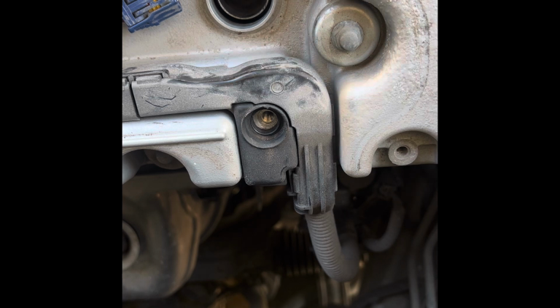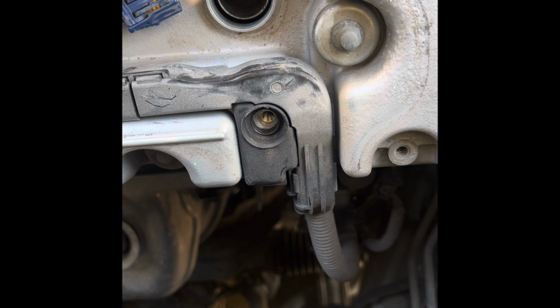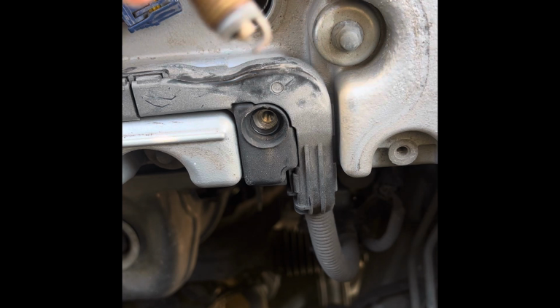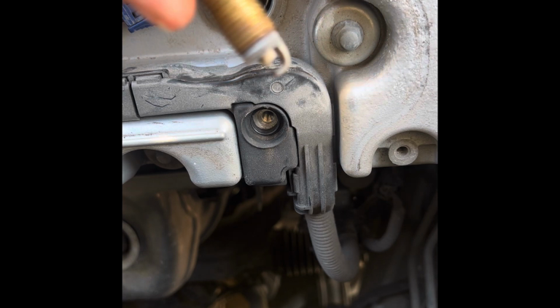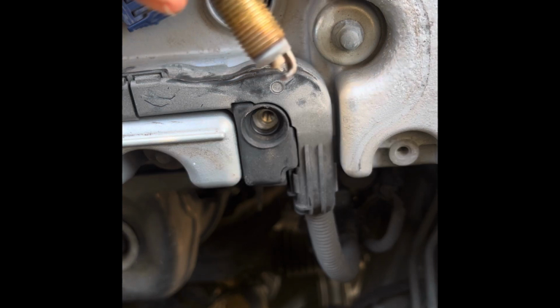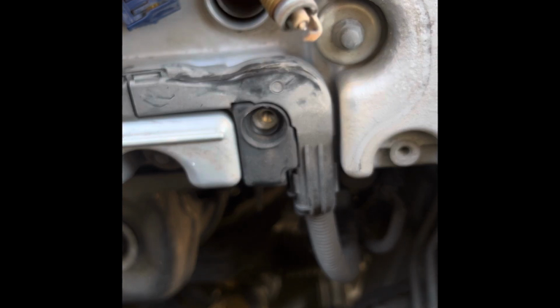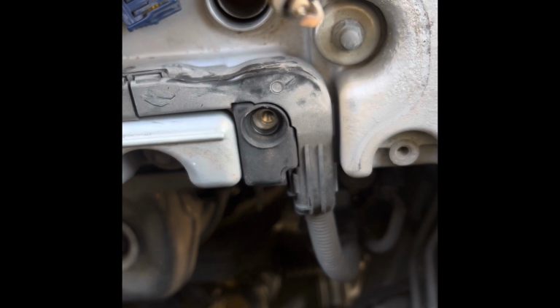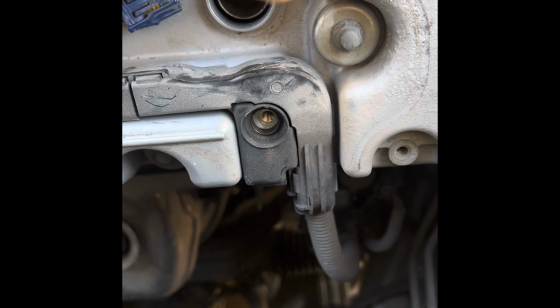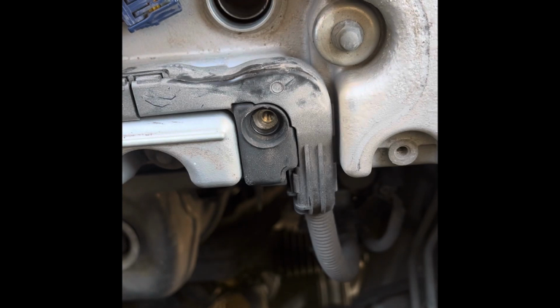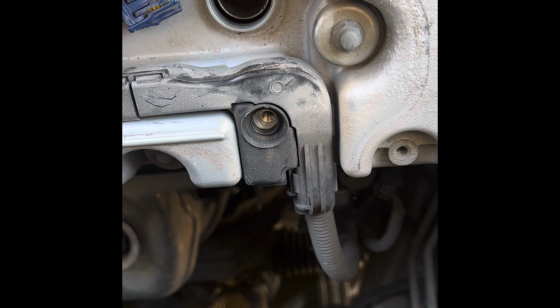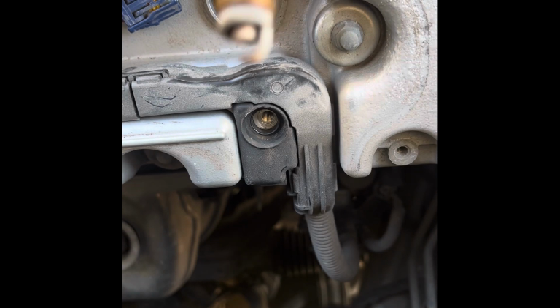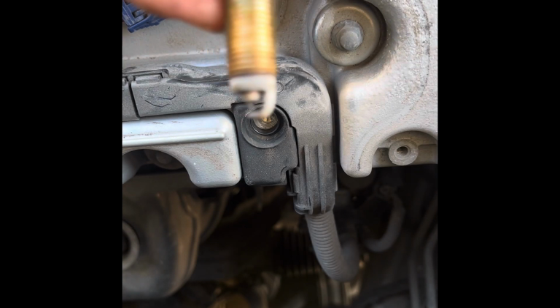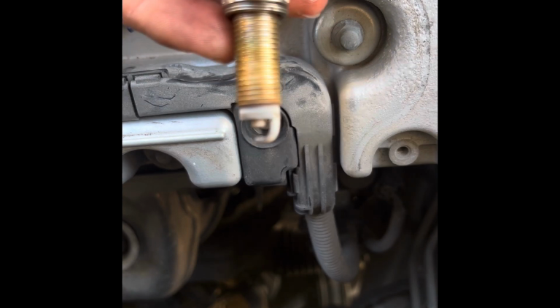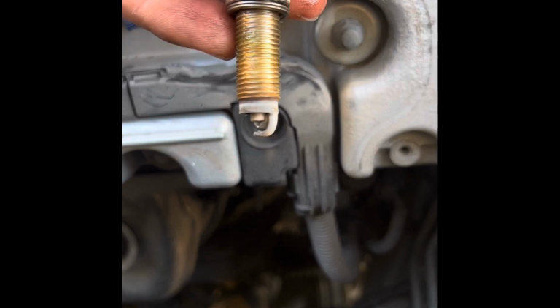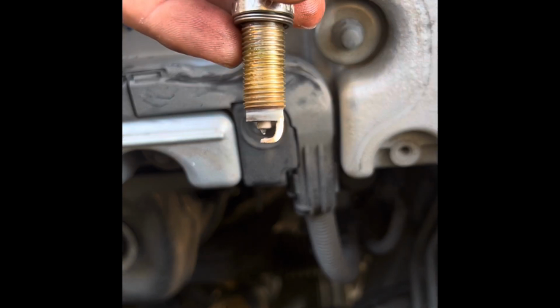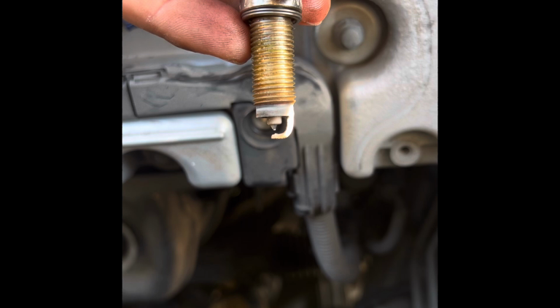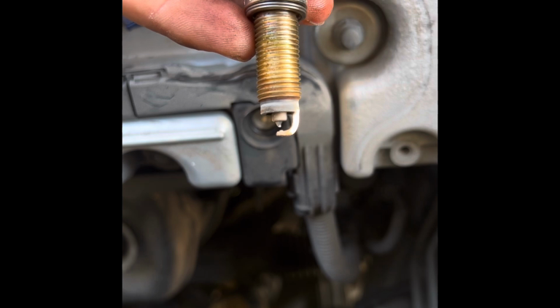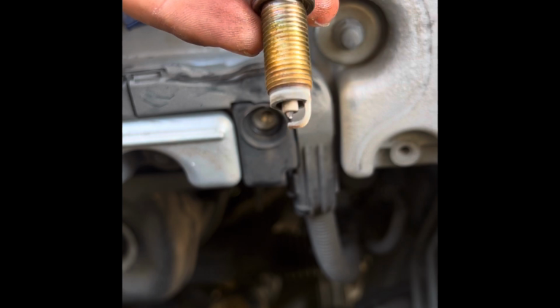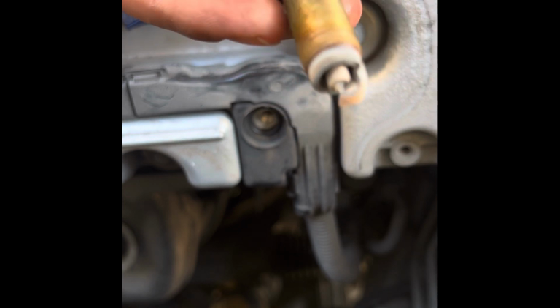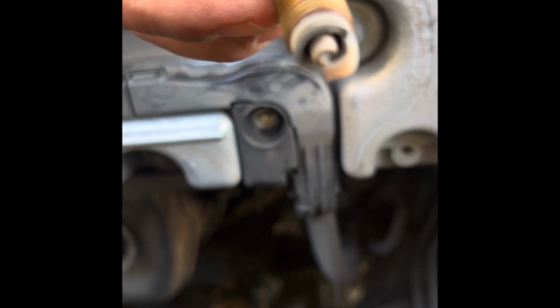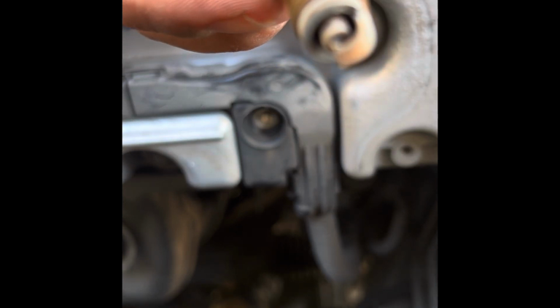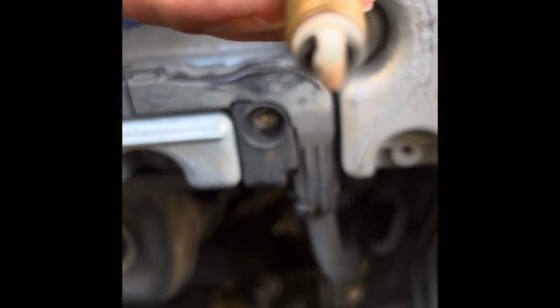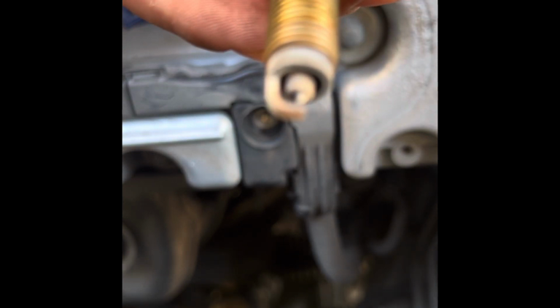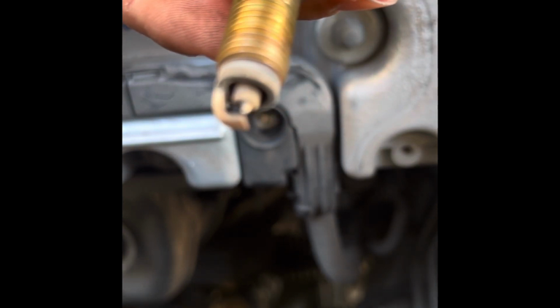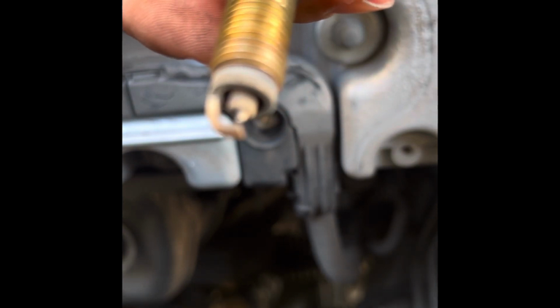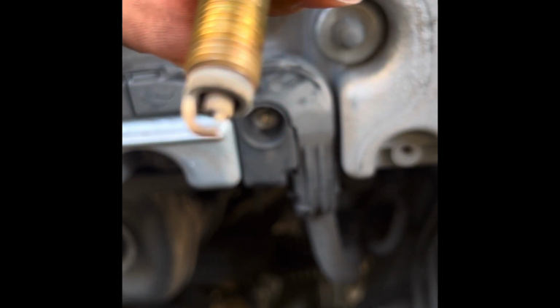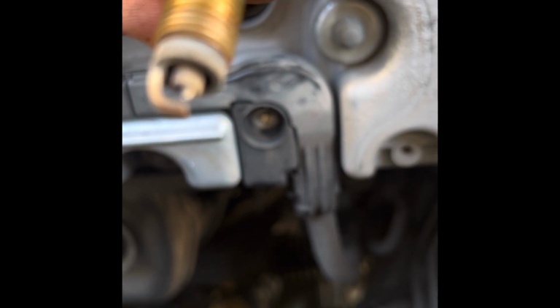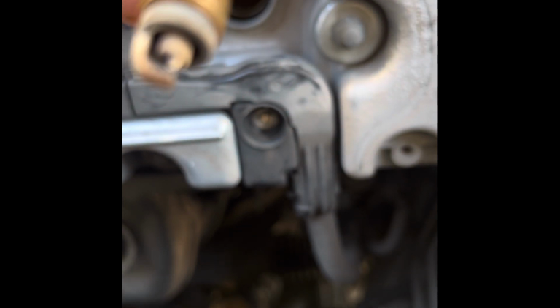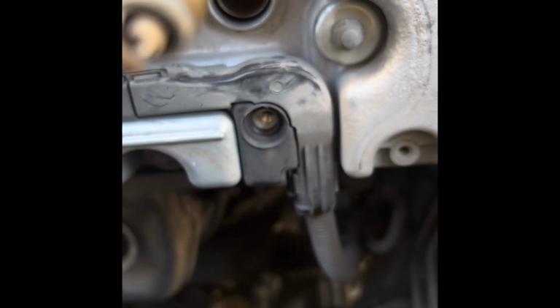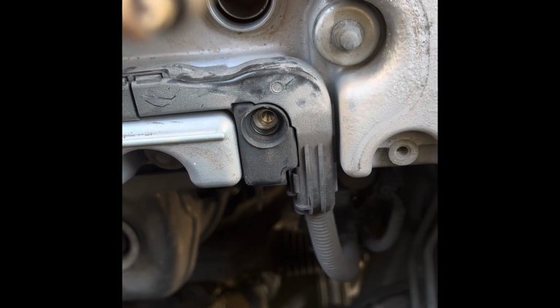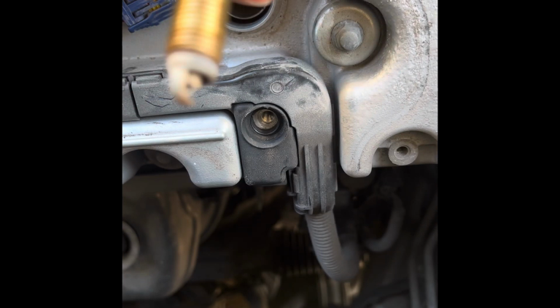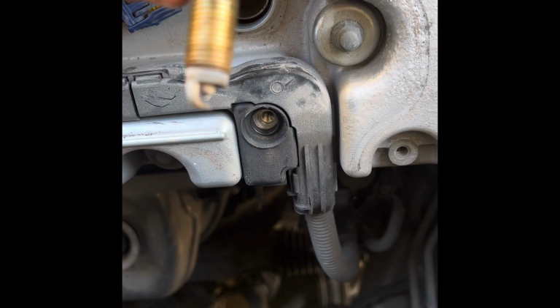Let me know what you think about this — is it a good burn or a bad burn?